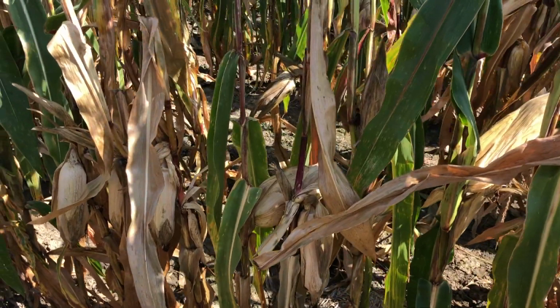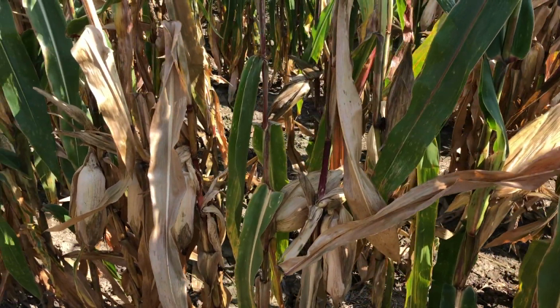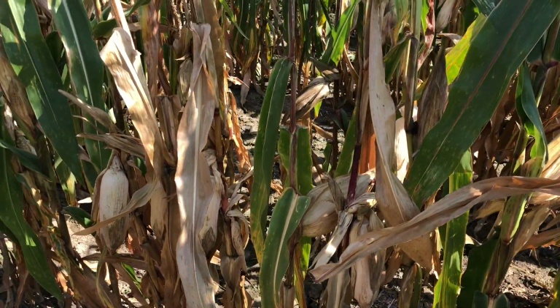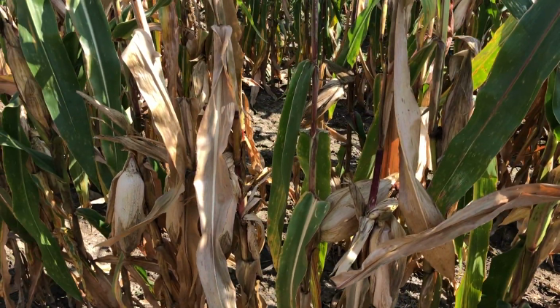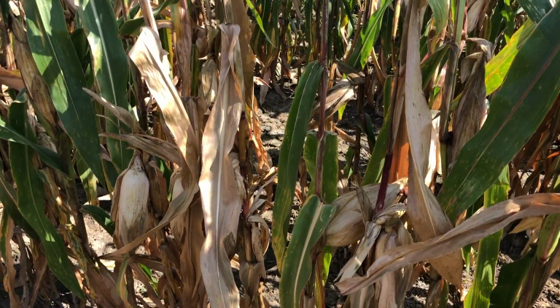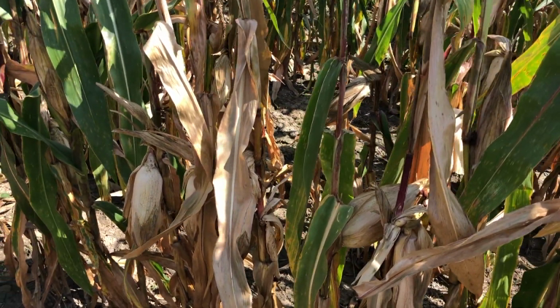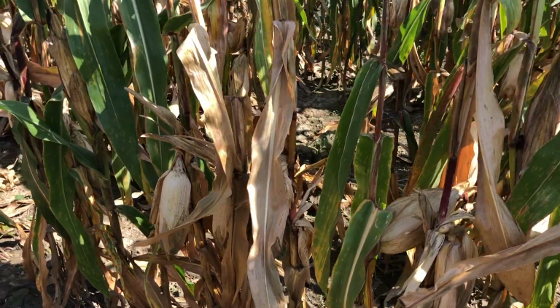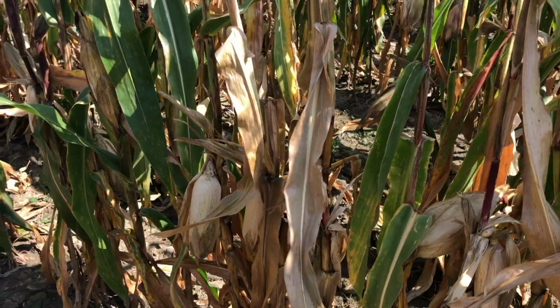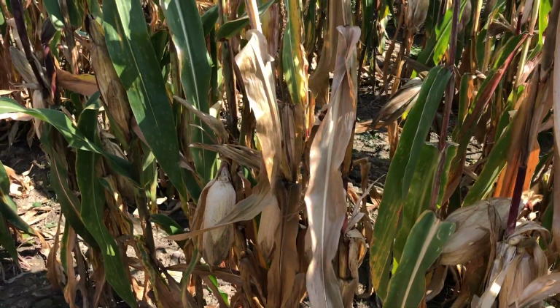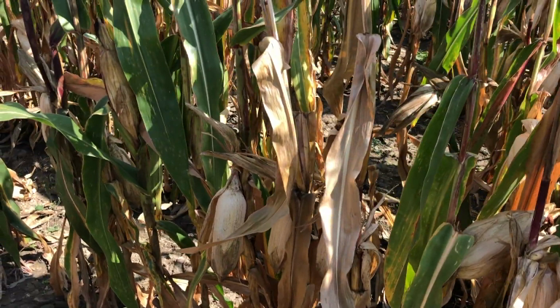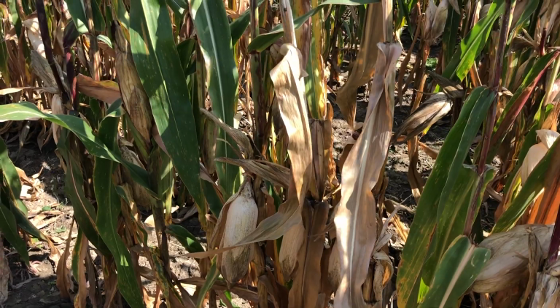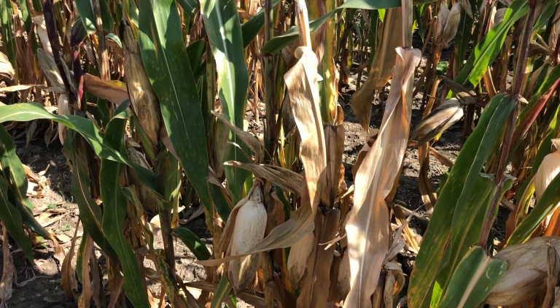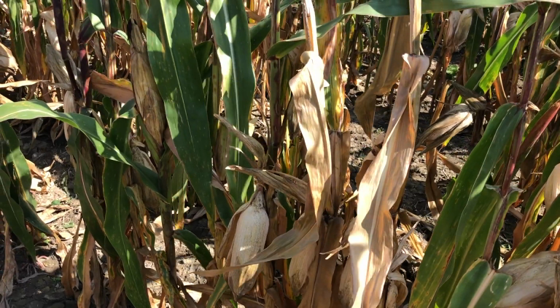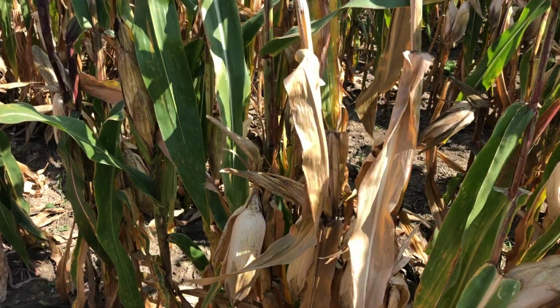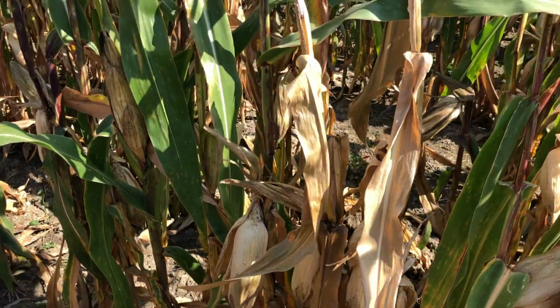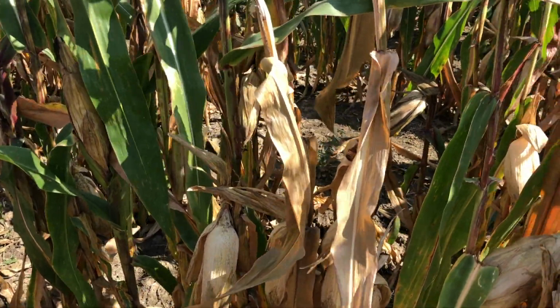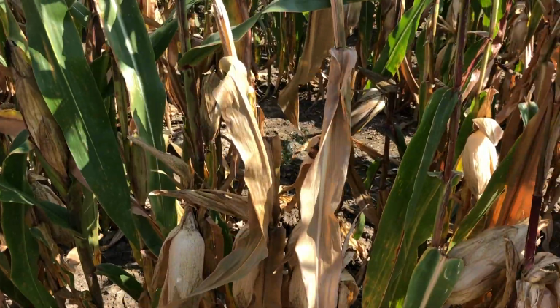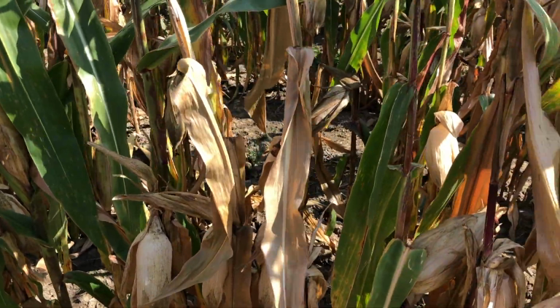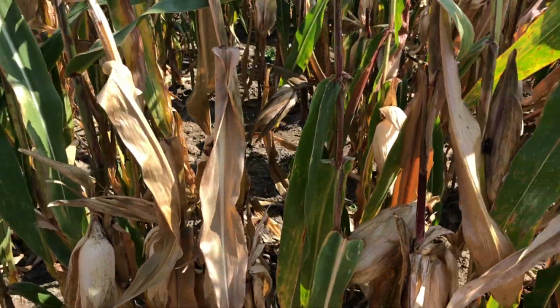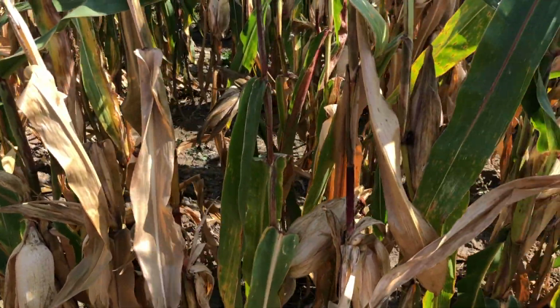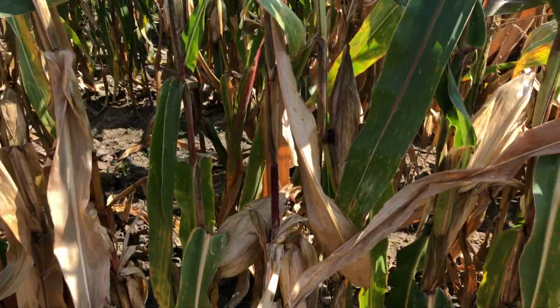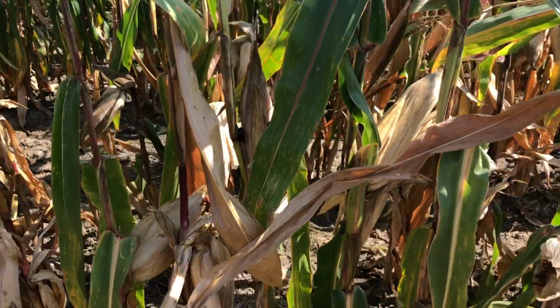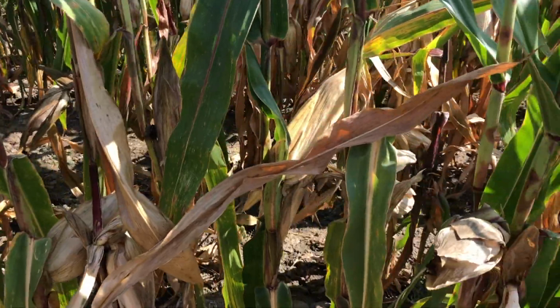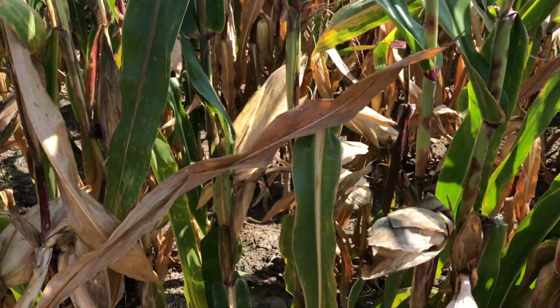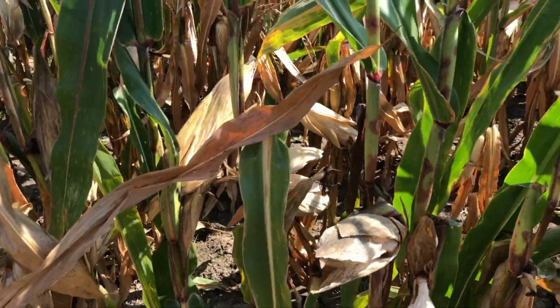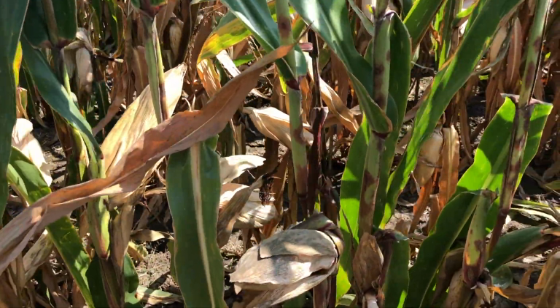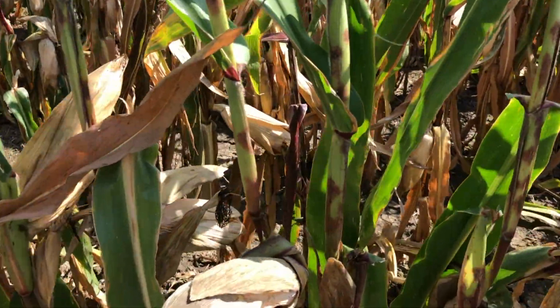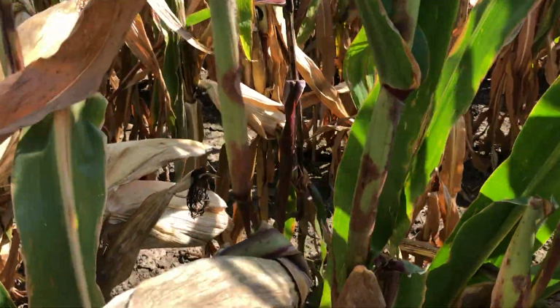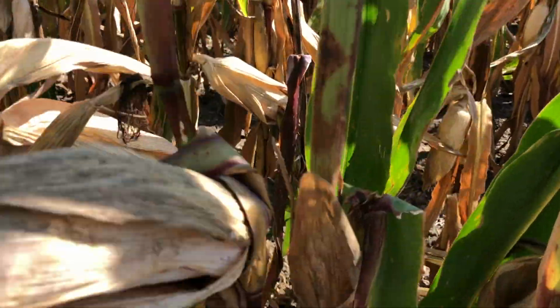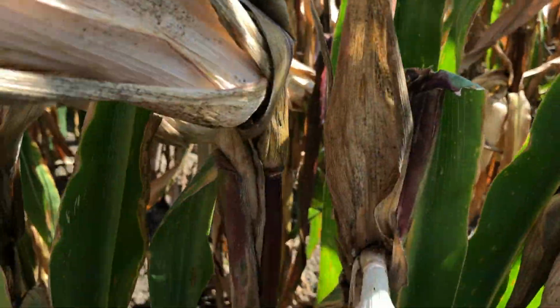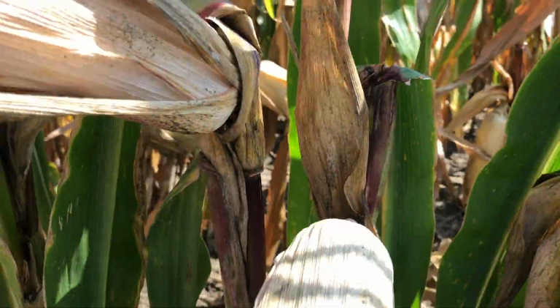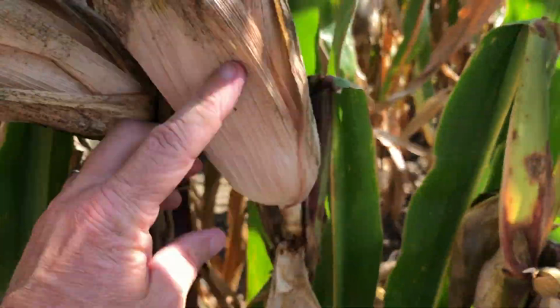I'm starting to notice some ears that are hanging low and starting to droop, so I started to investigate it. This is 5140 non-GMO, and as I look closer I see the evidence as to why these ears are starting to hang low and droop.